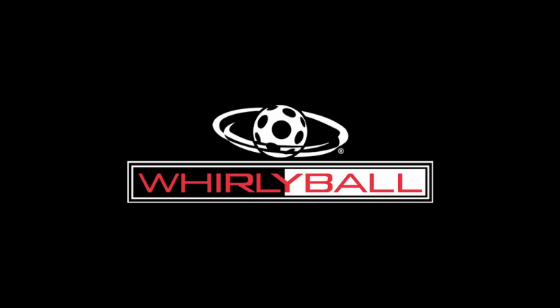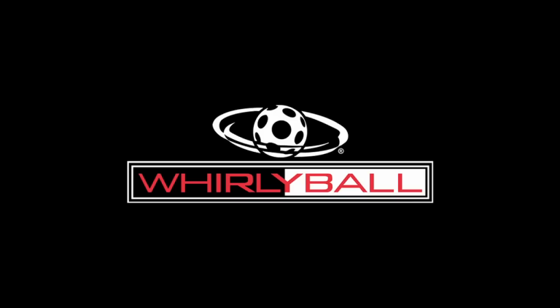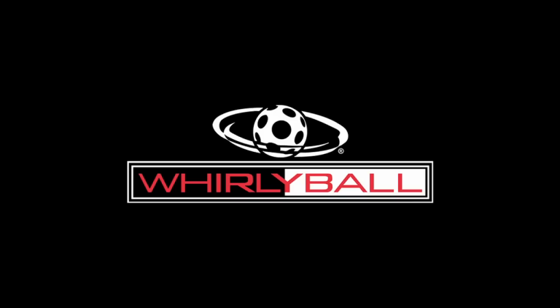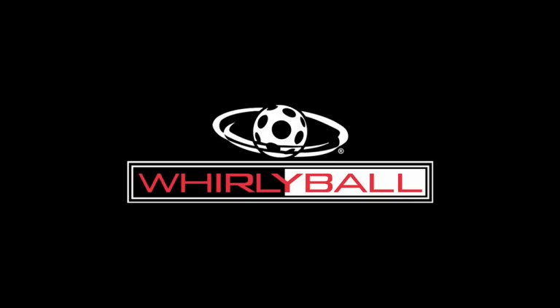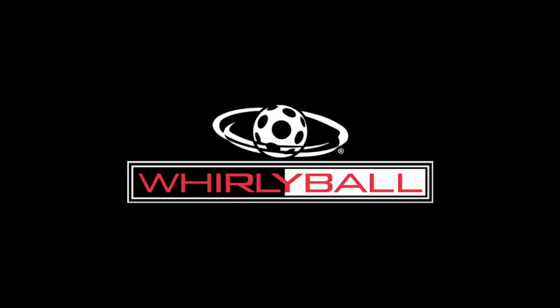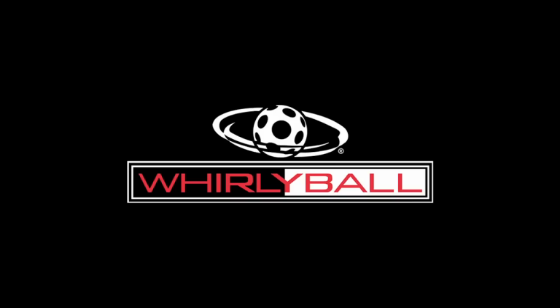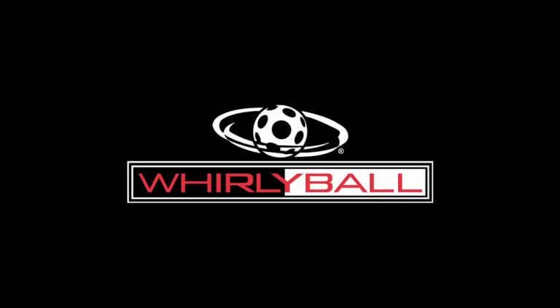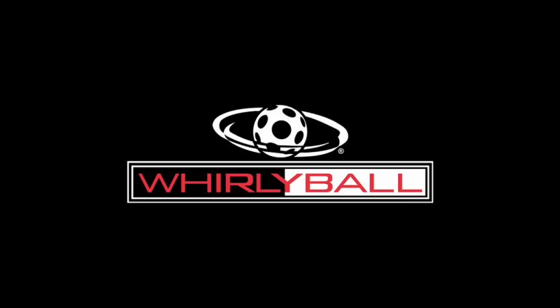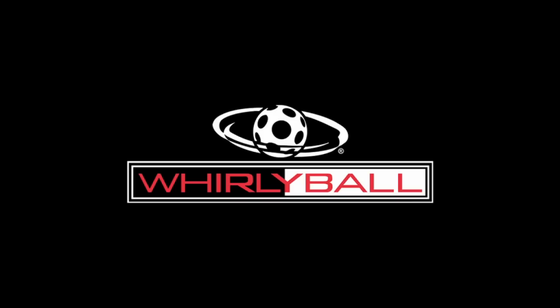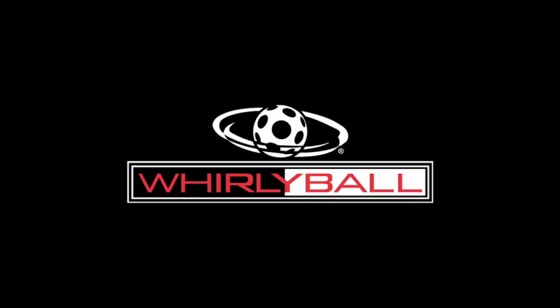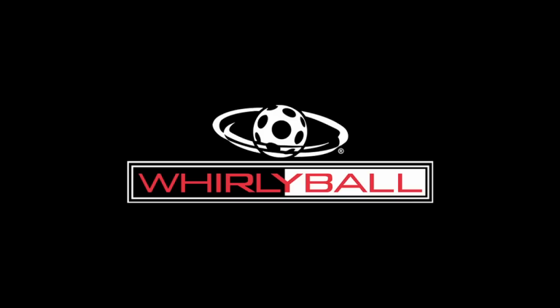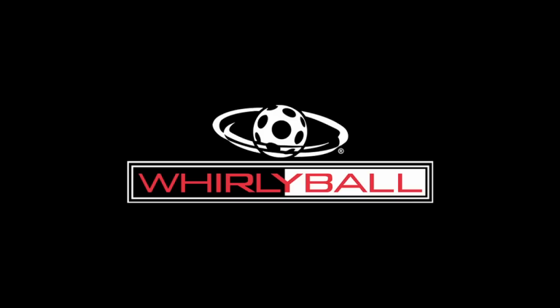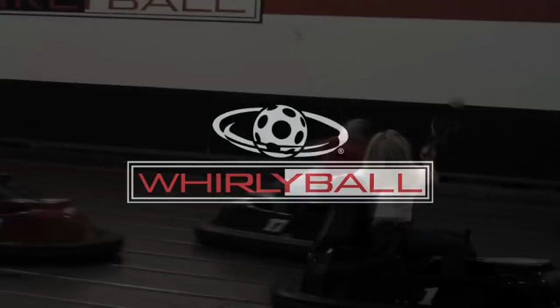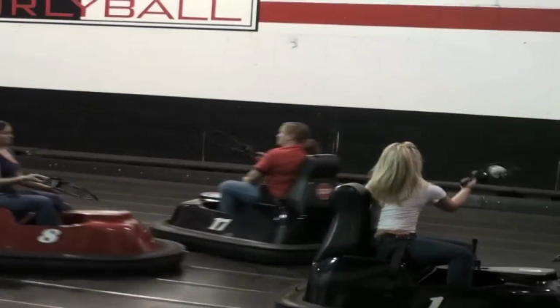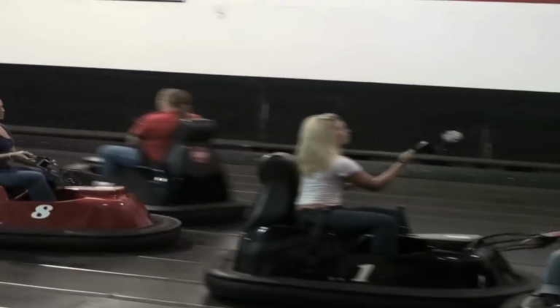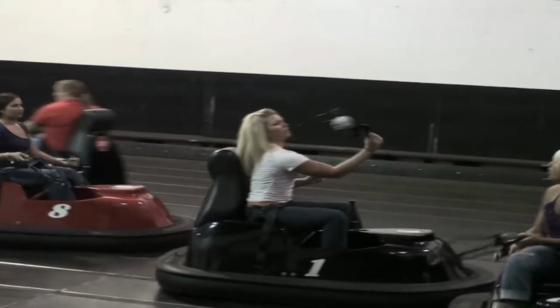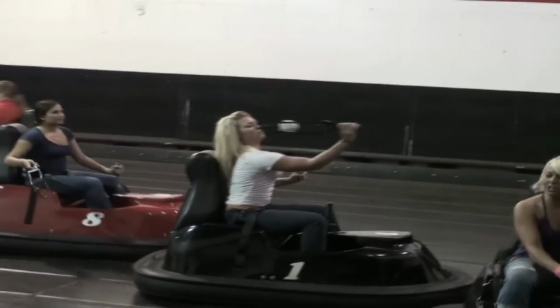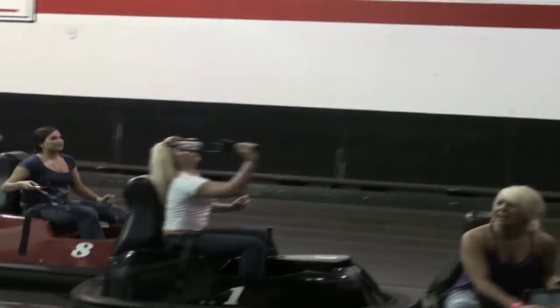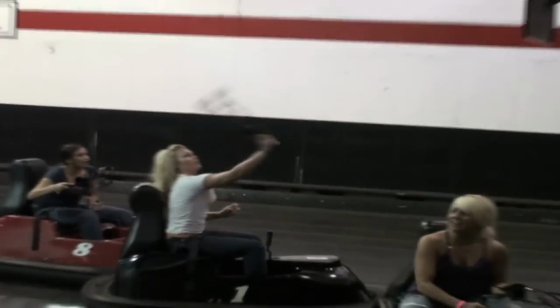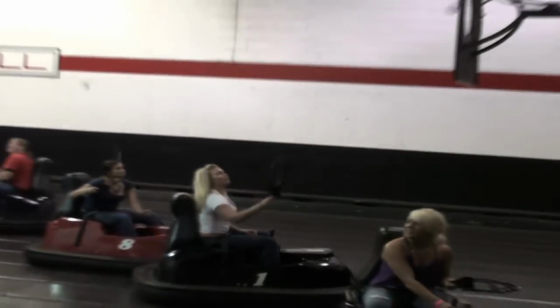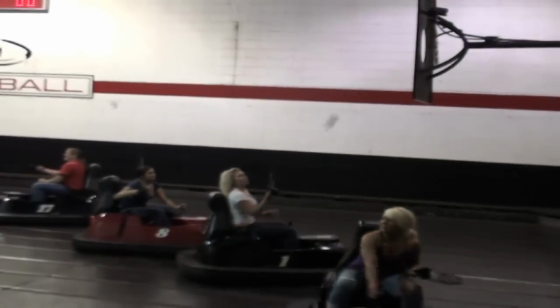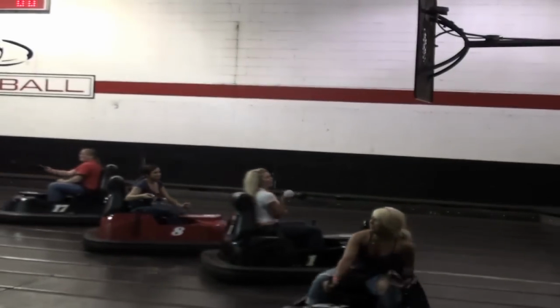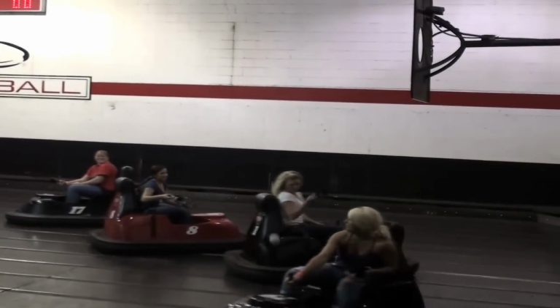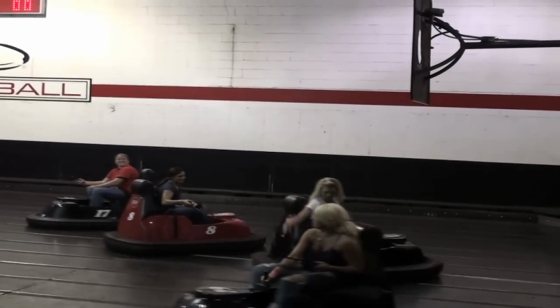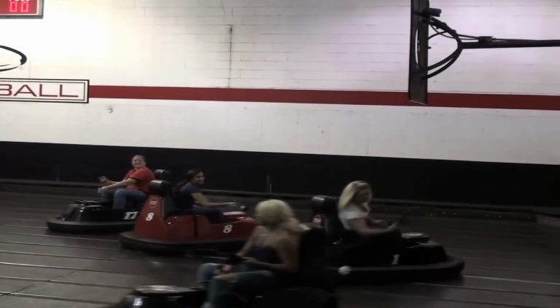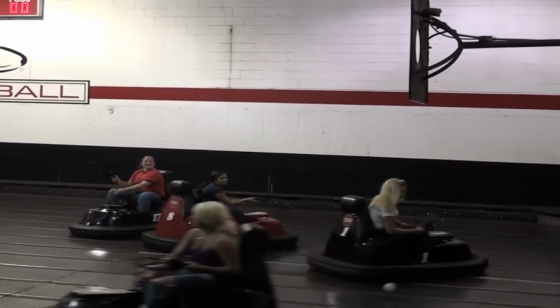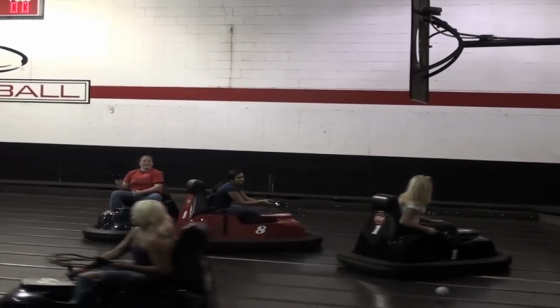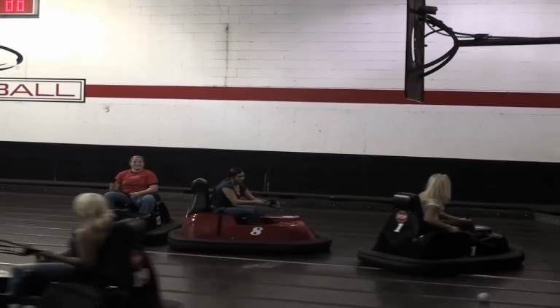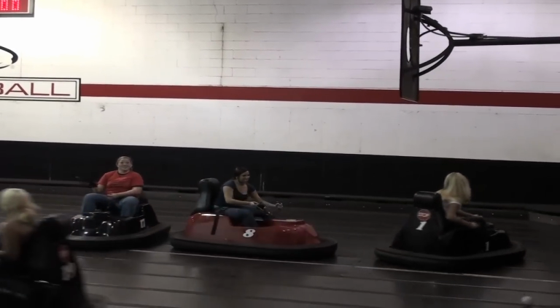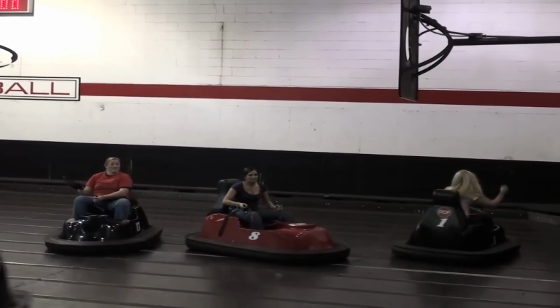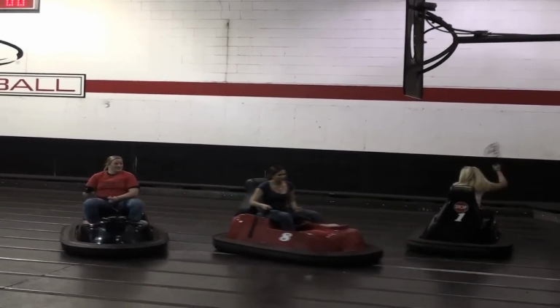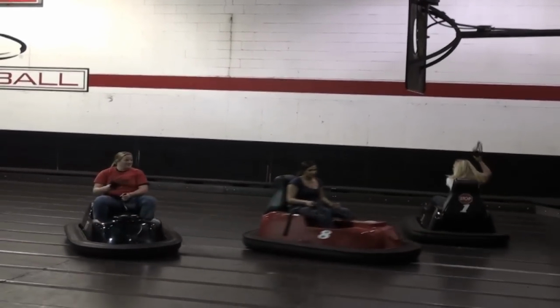Welcome to the world of Whirlyball. If you've played before, you already know how much fun you're about to have. If this is your first time, prepare yourself for a new, exciting experience that will keep you coming back for more.